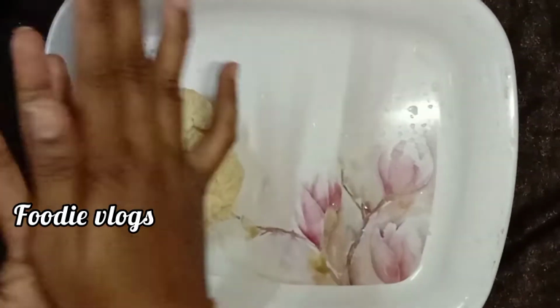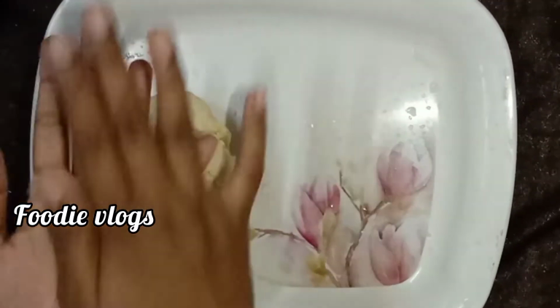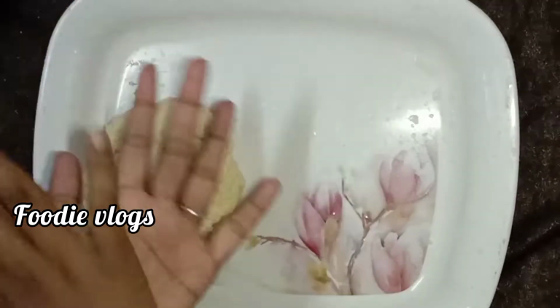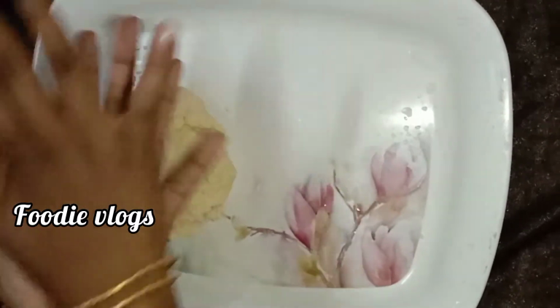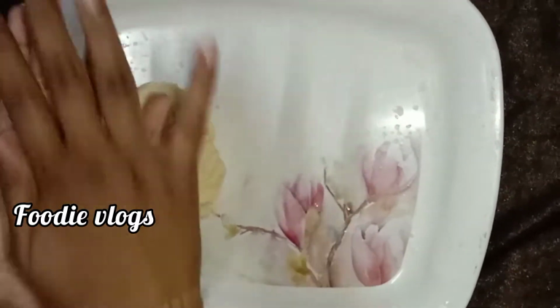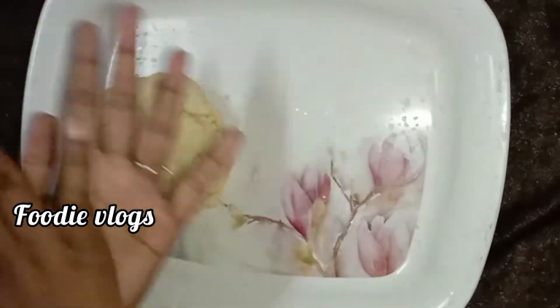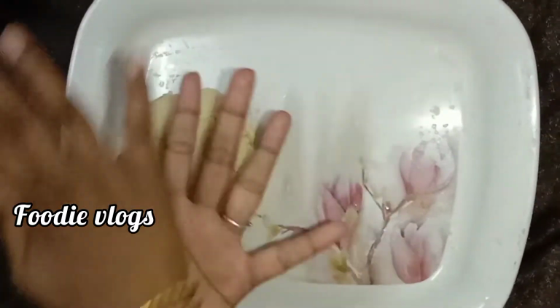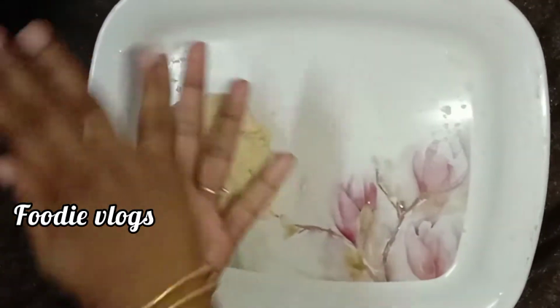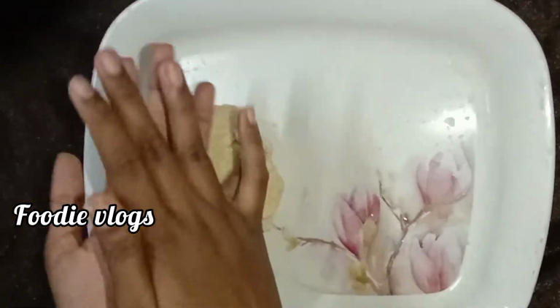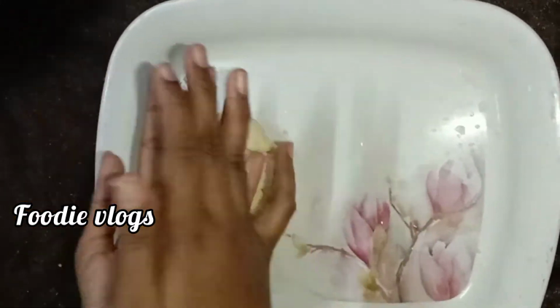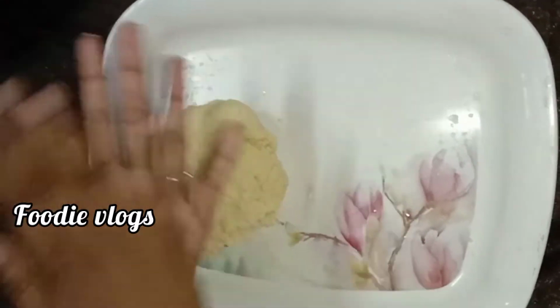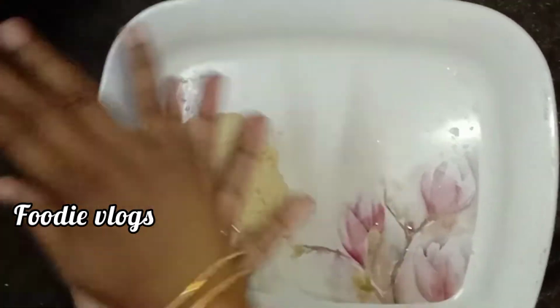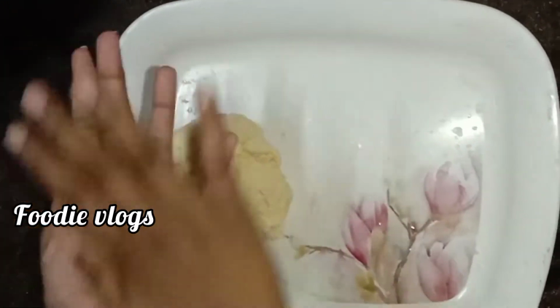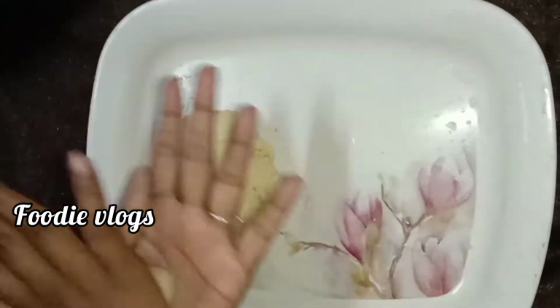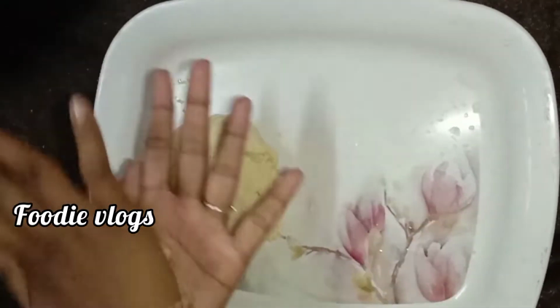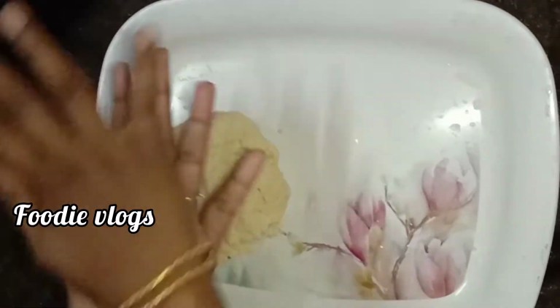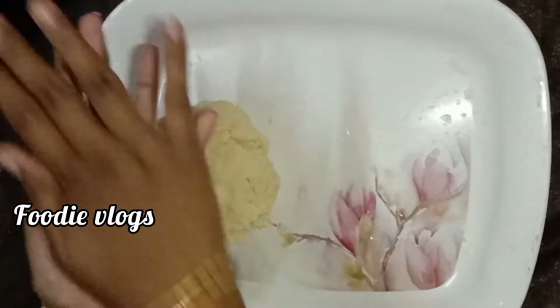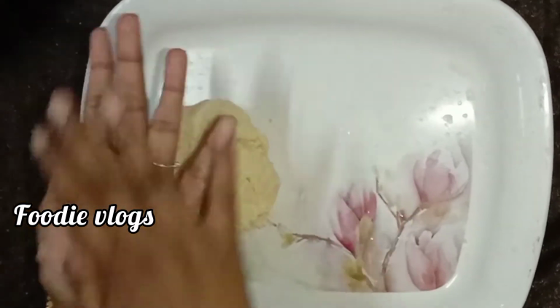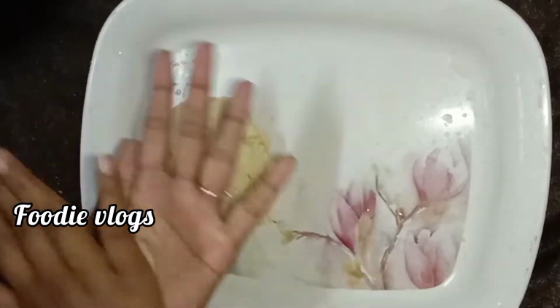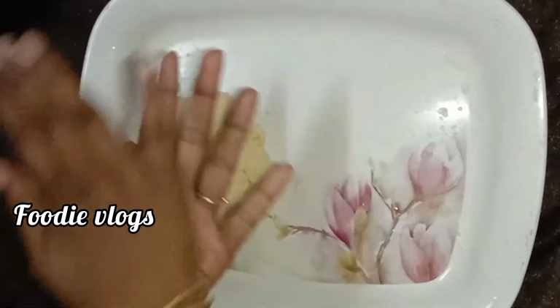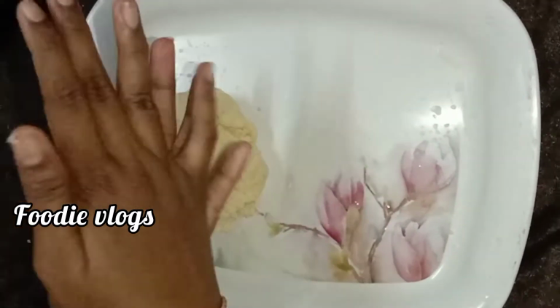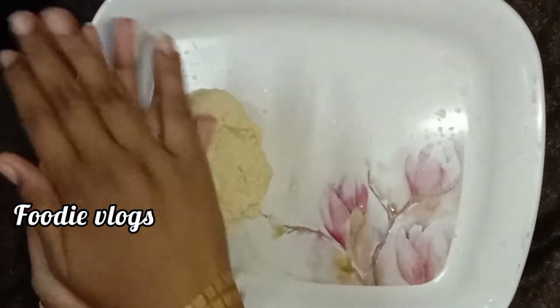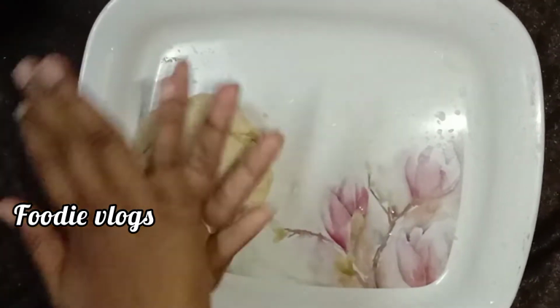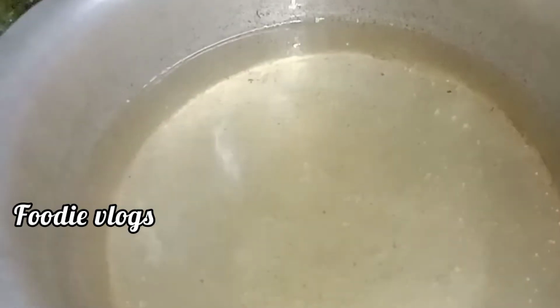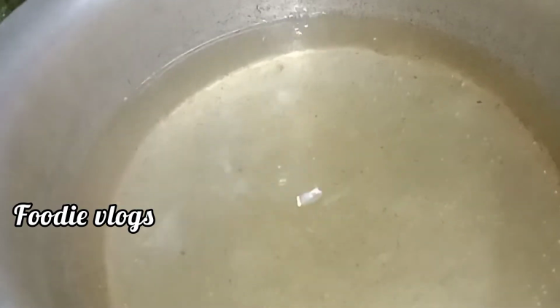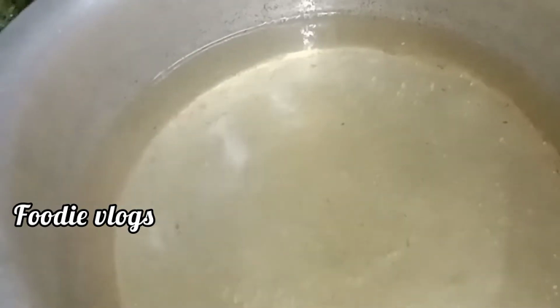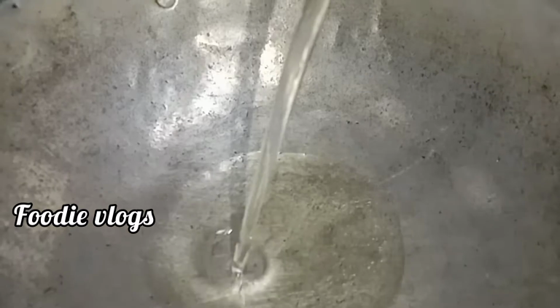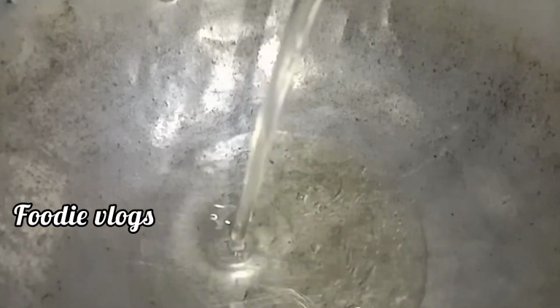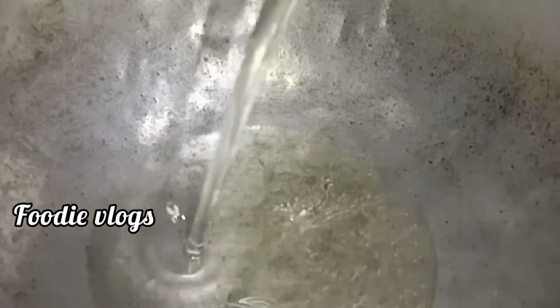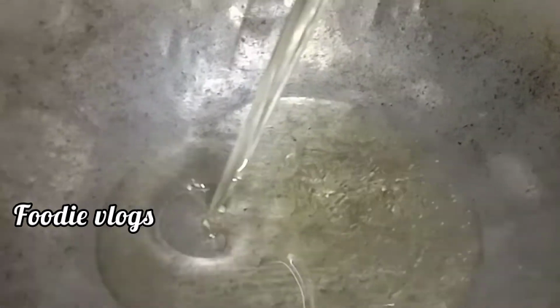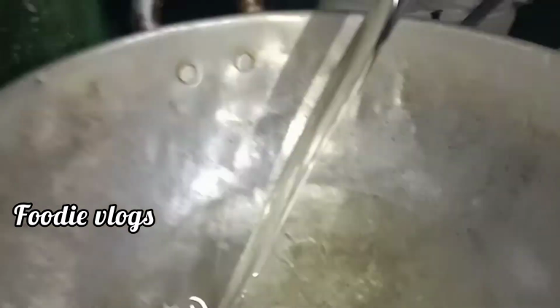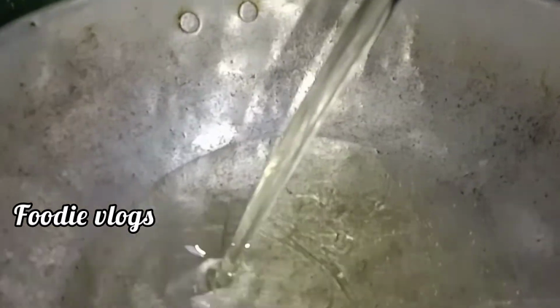I'll make this one more. I'm going to make it a little more. I'm going to make another size. This is the size of the line.